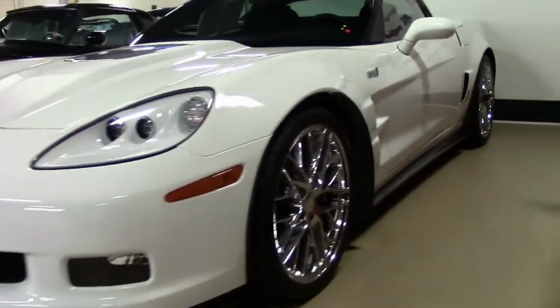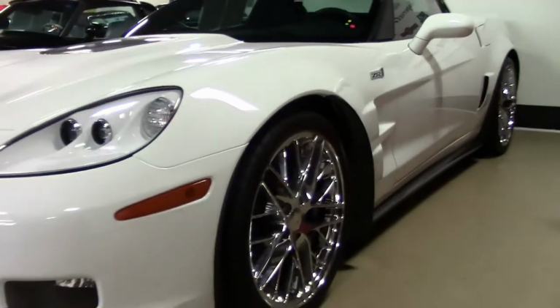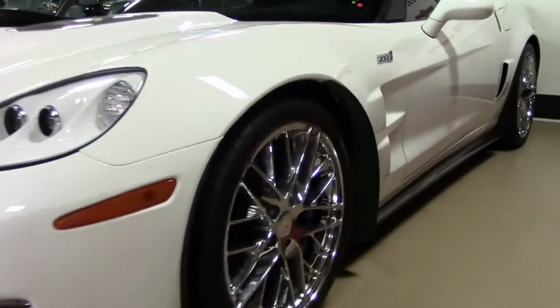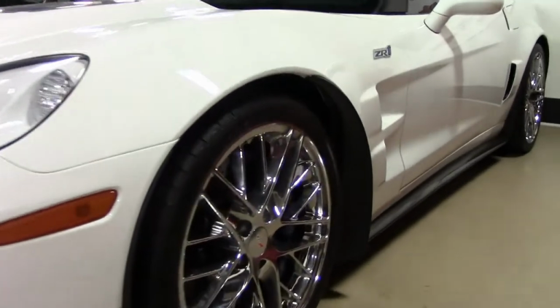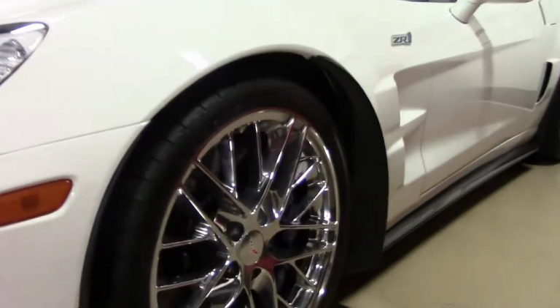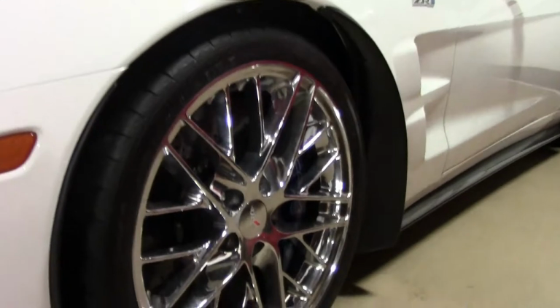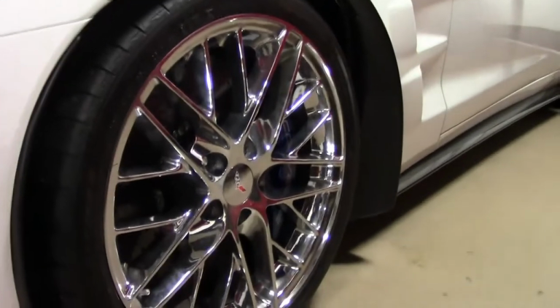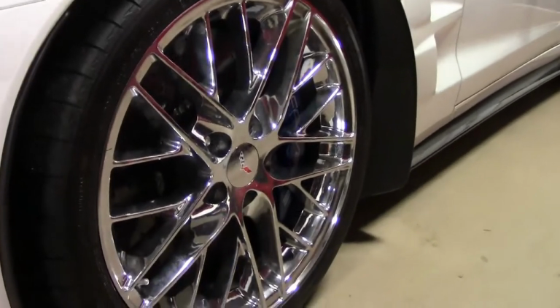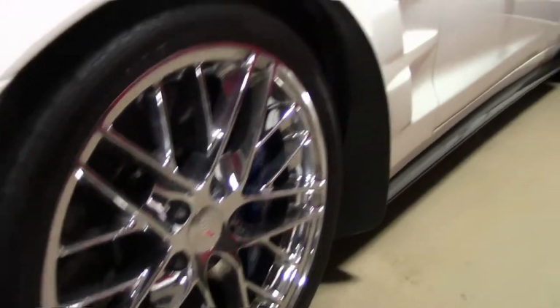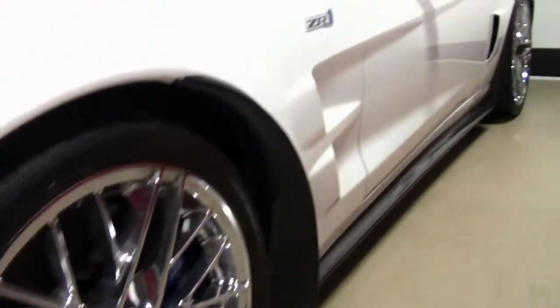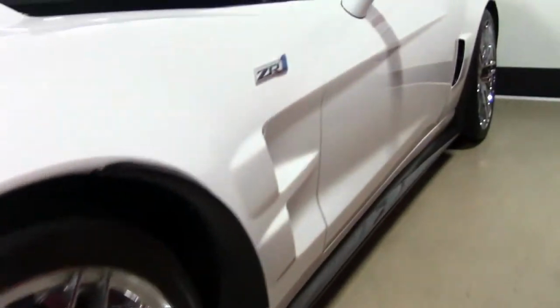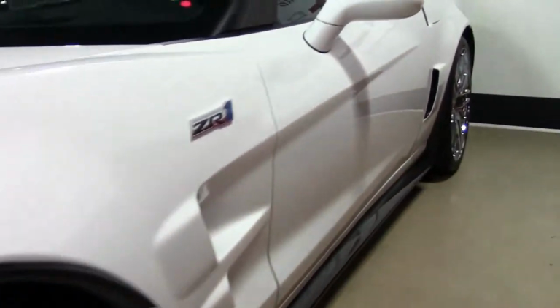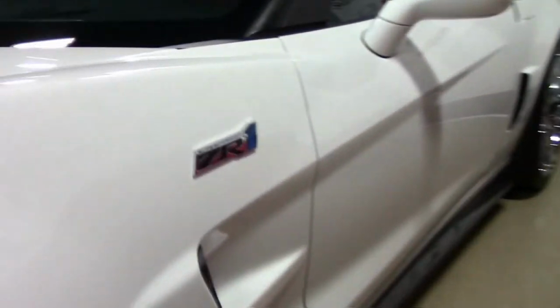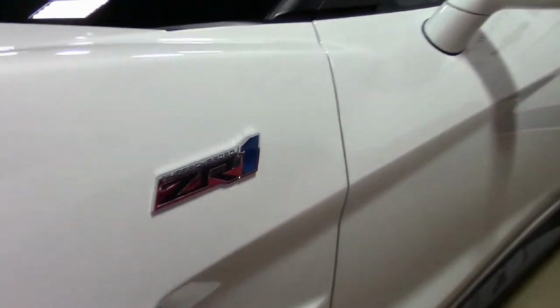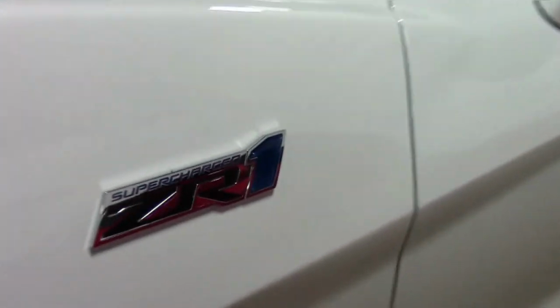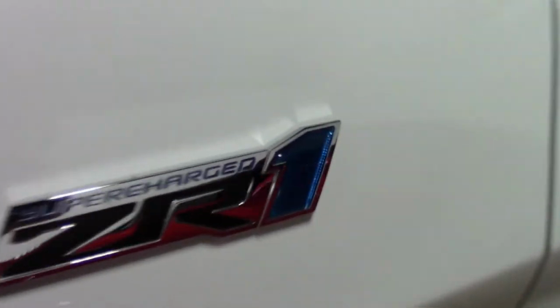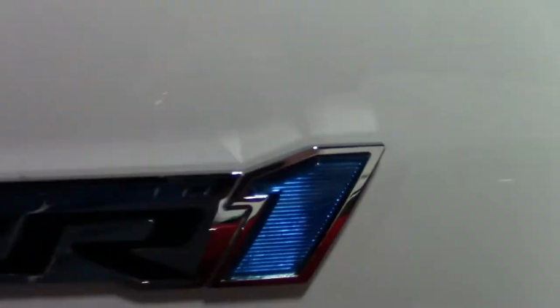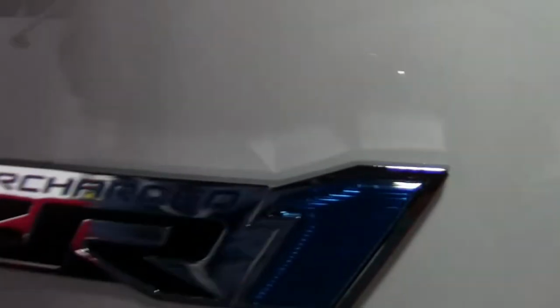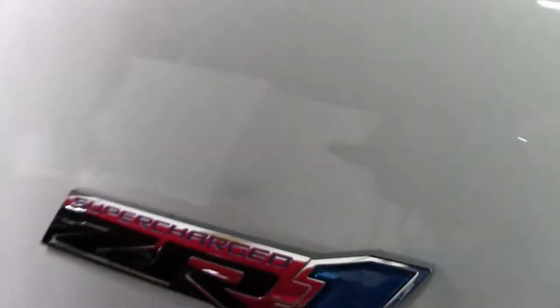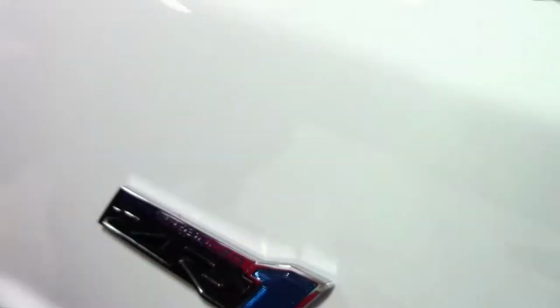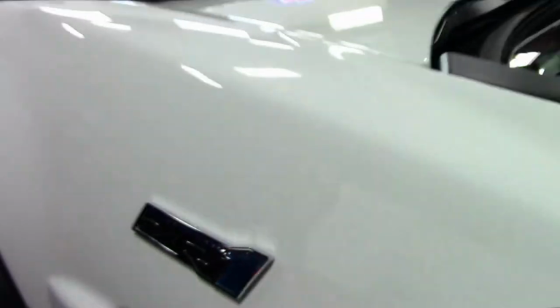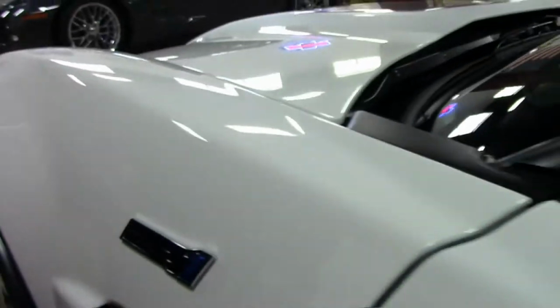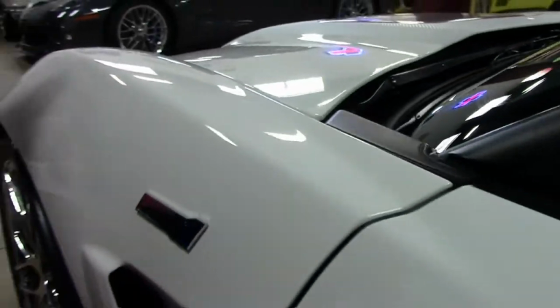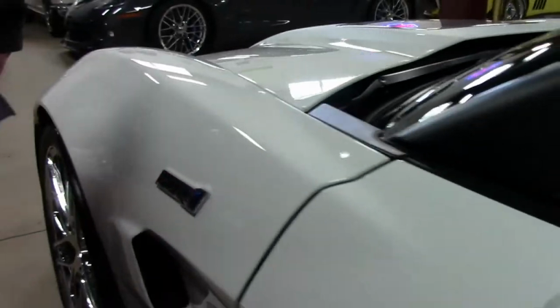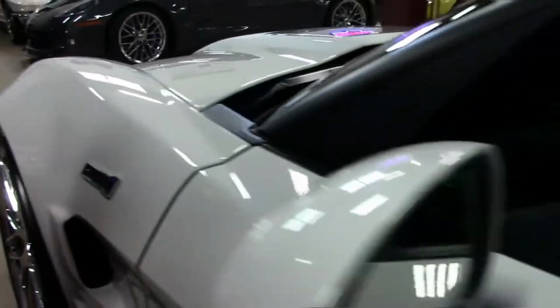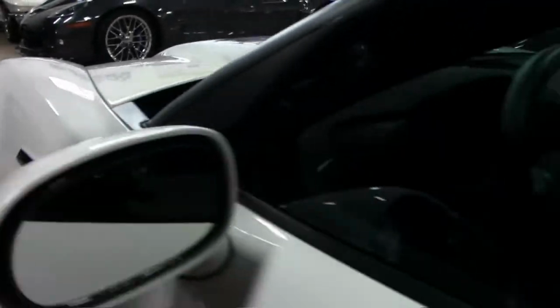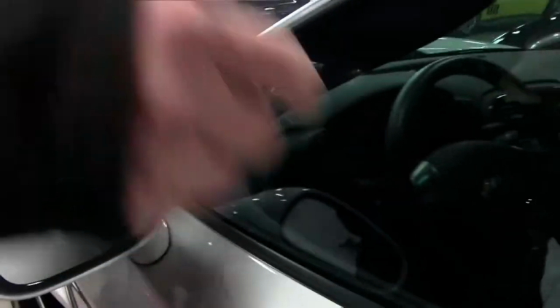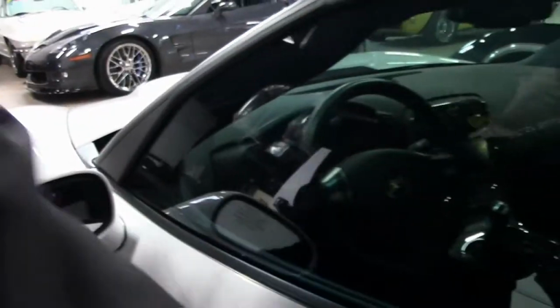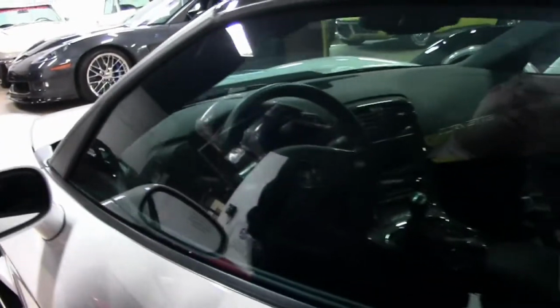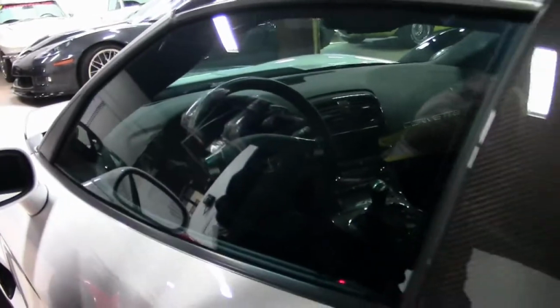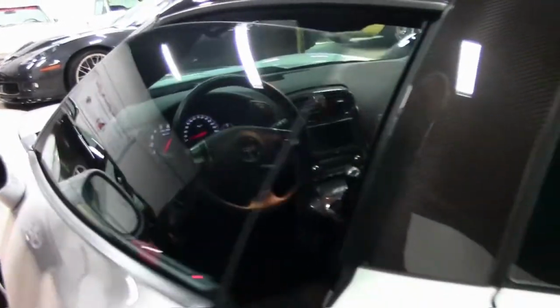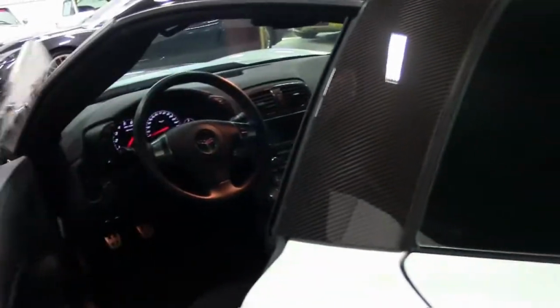Splitters are in great shape, headlights nice and clear, those beautiful ZR1 style chrome wheels are really really cool. Carbon fiber roof.